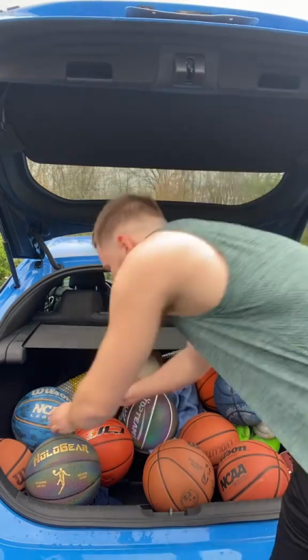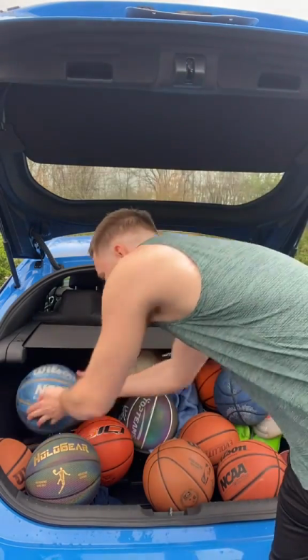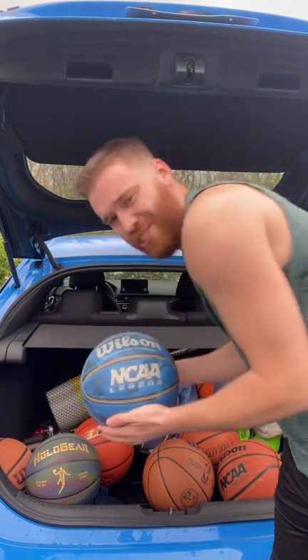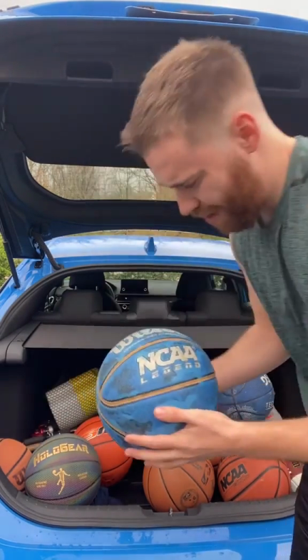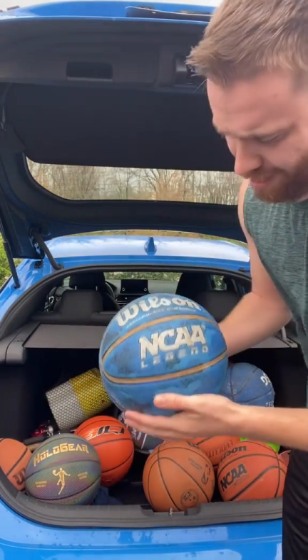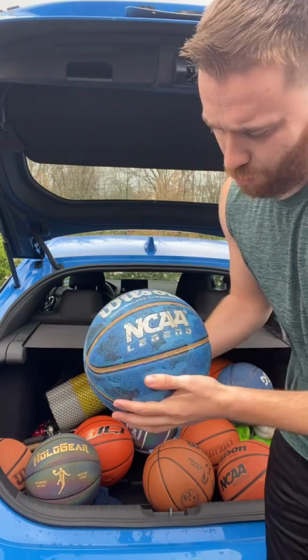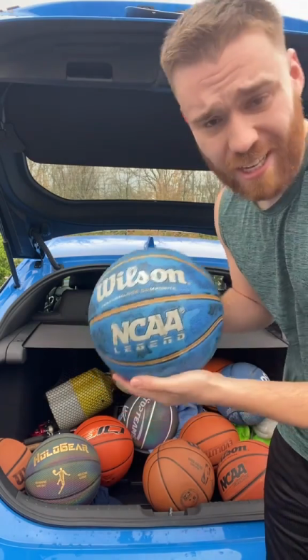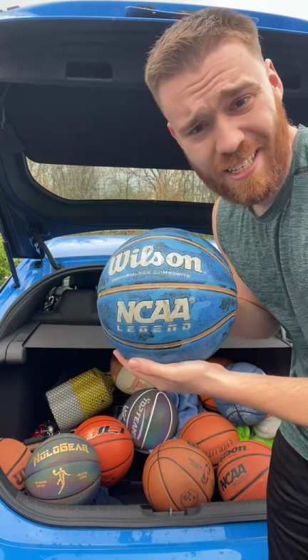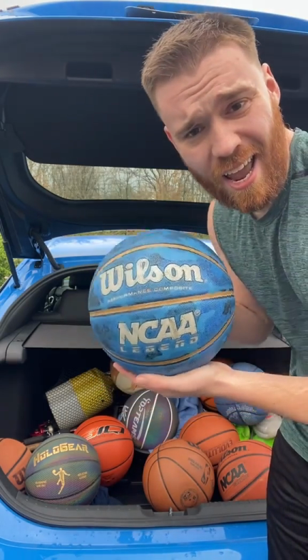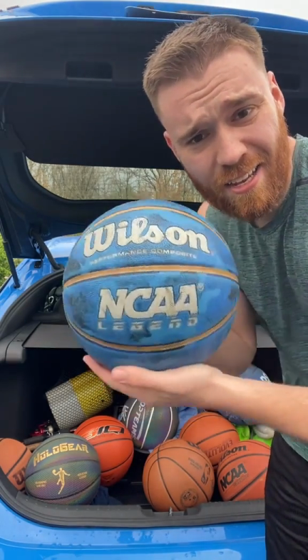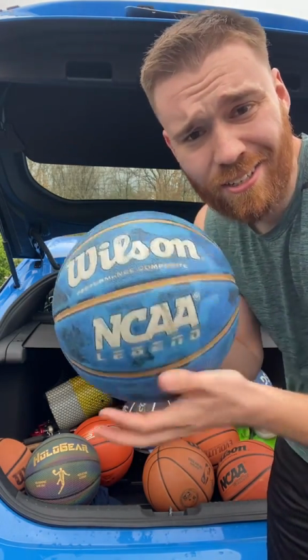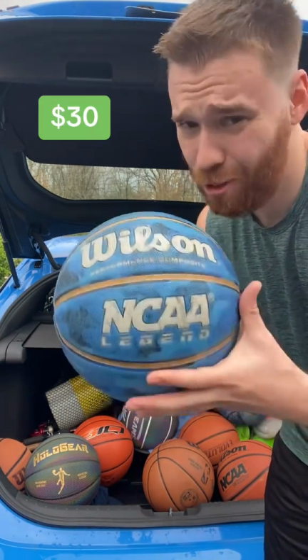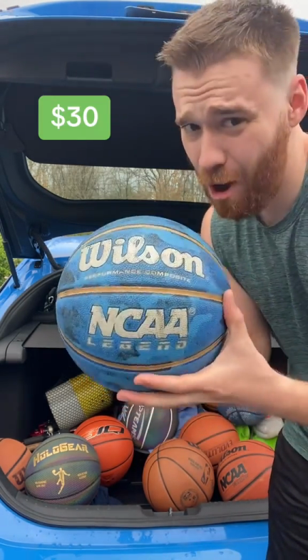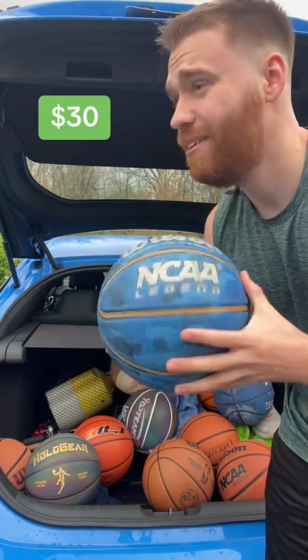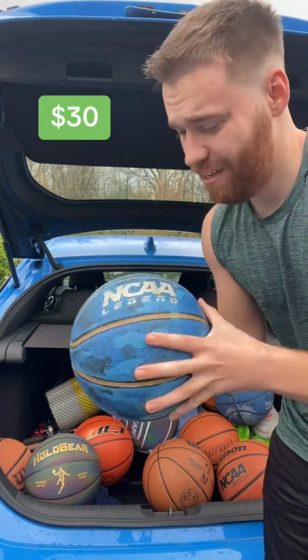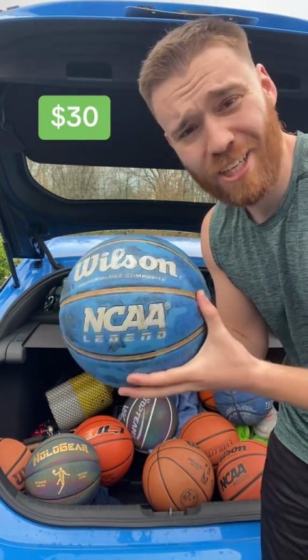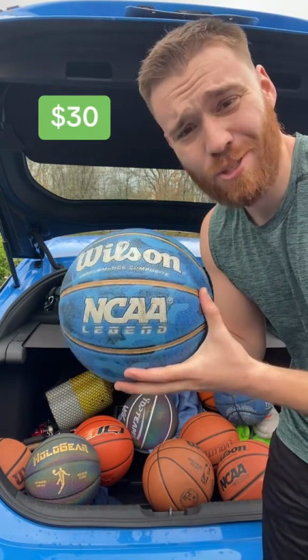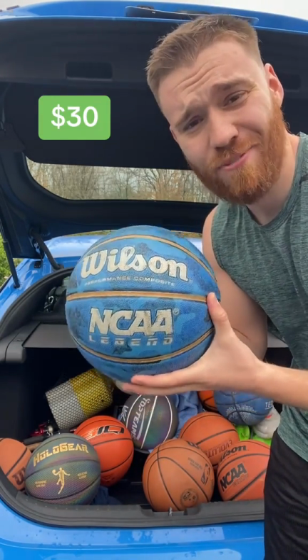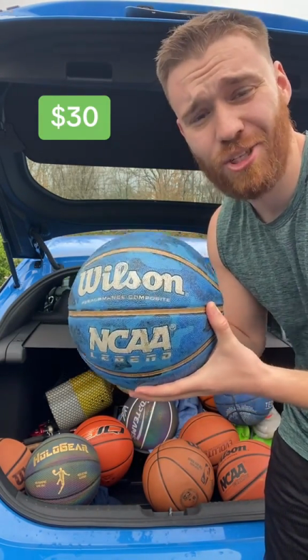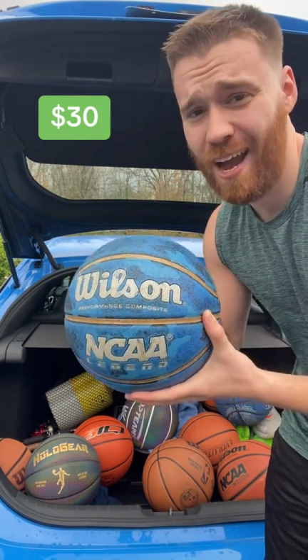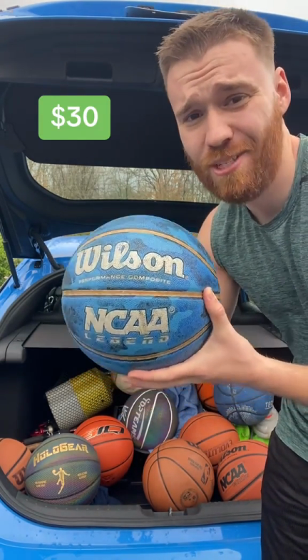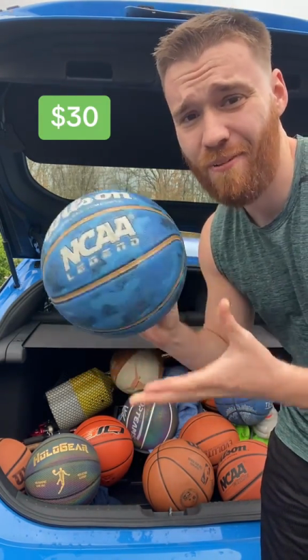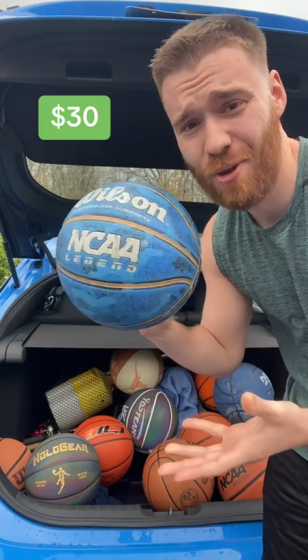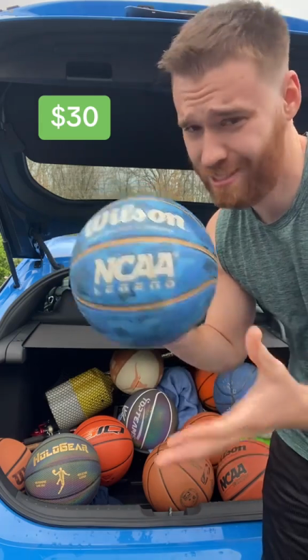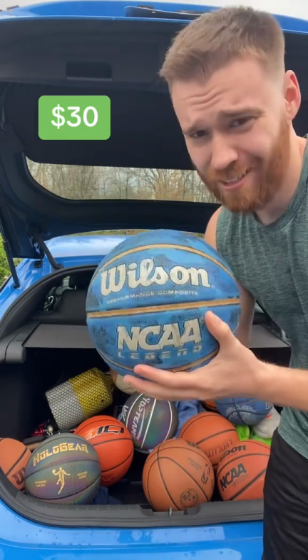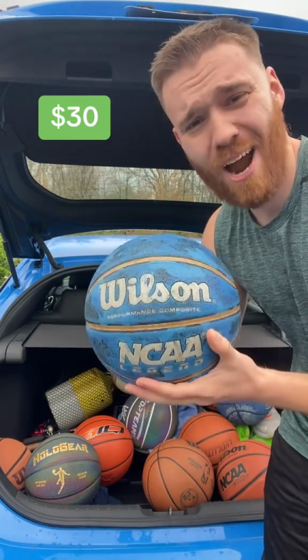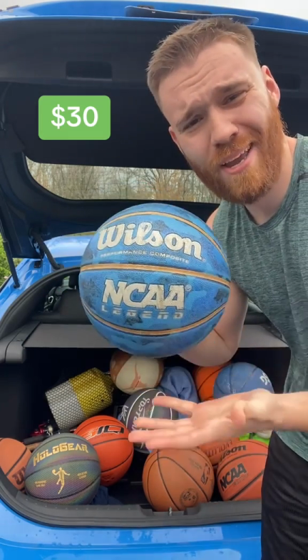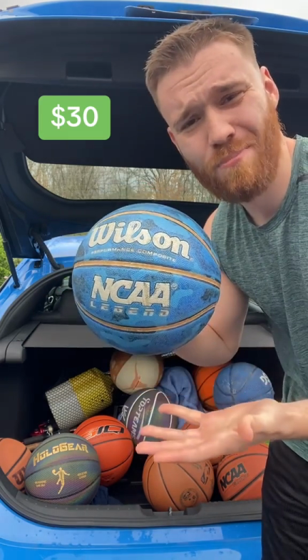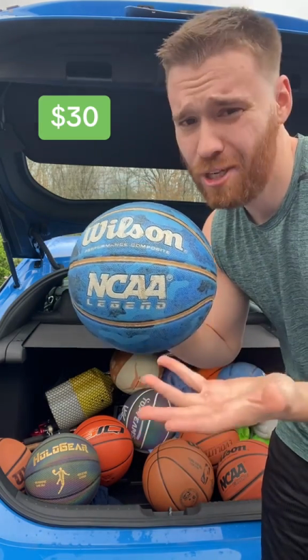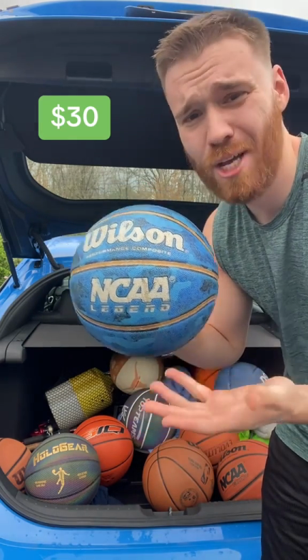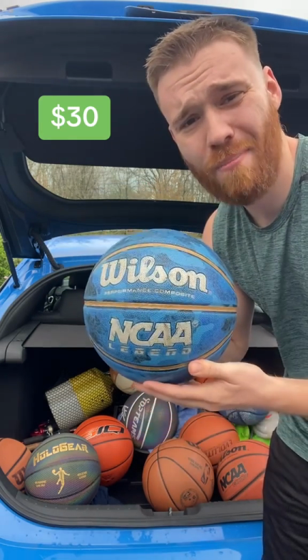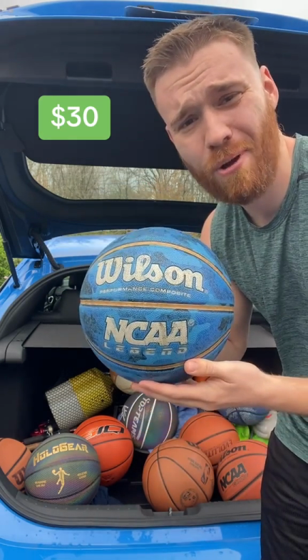Number seven, the Wilson NCAA — the blue ball. I actually like this one. It's fun to shoot with. I used it probably for a few months. I recommend getting this ball. It's a good price, probably about 40 bucks.